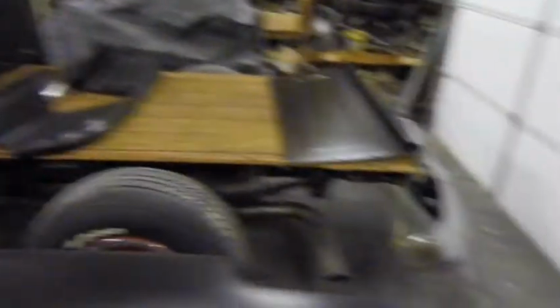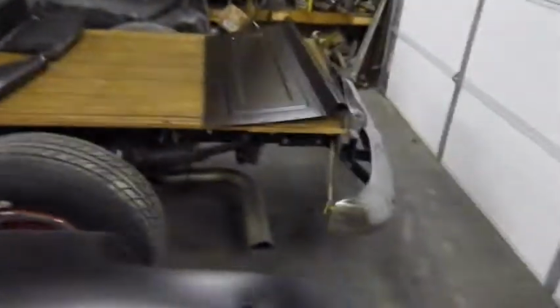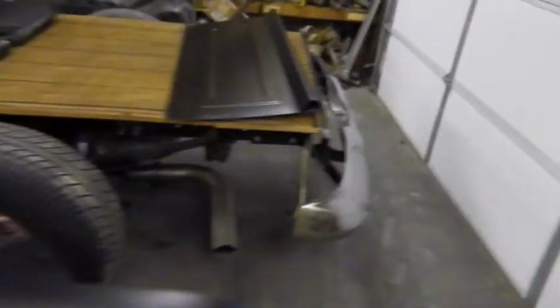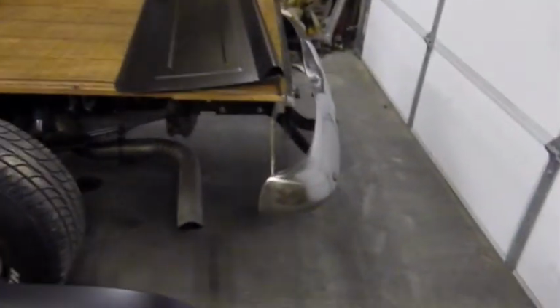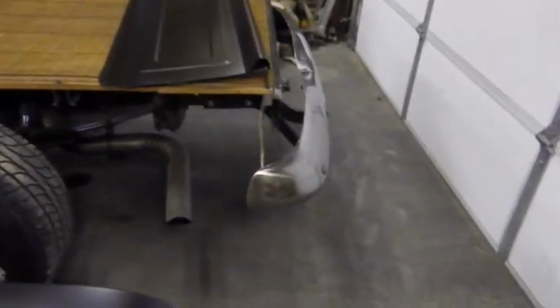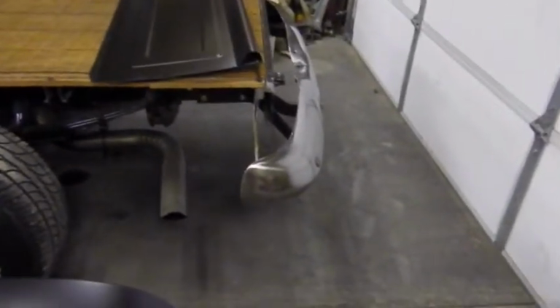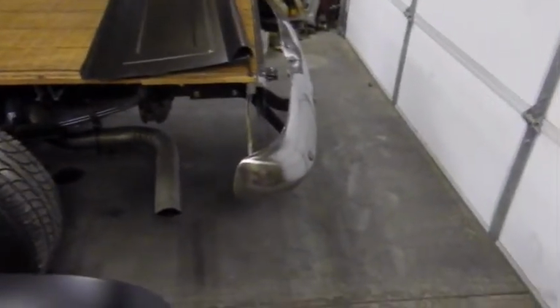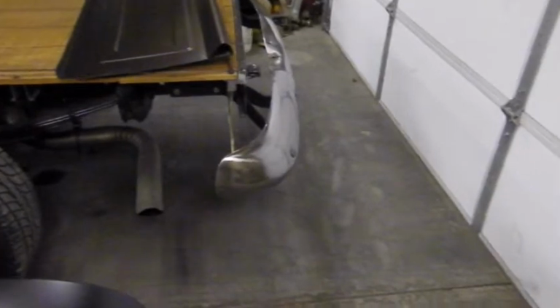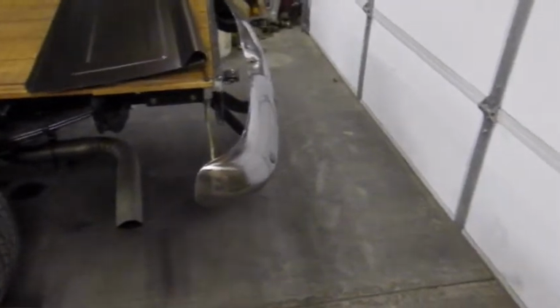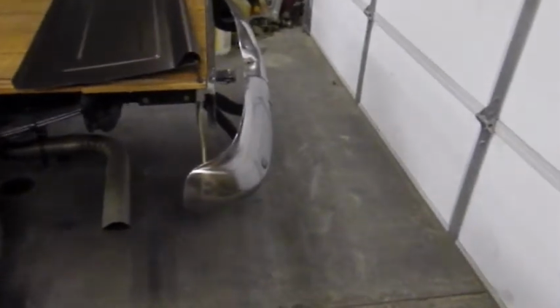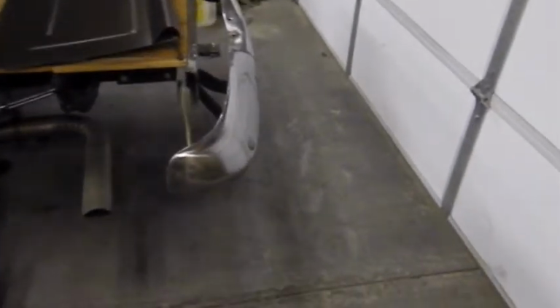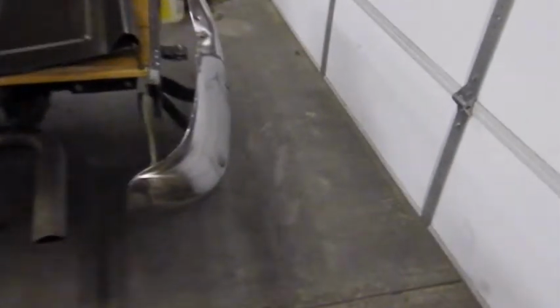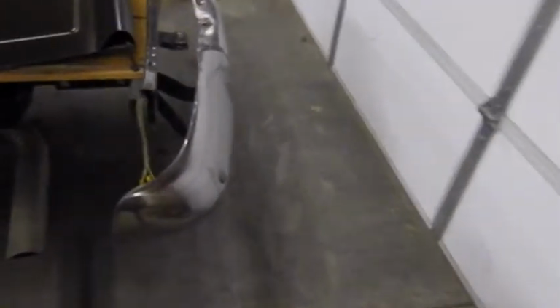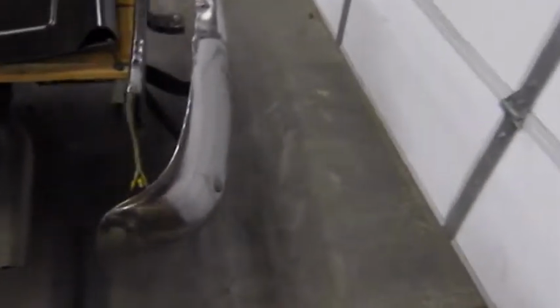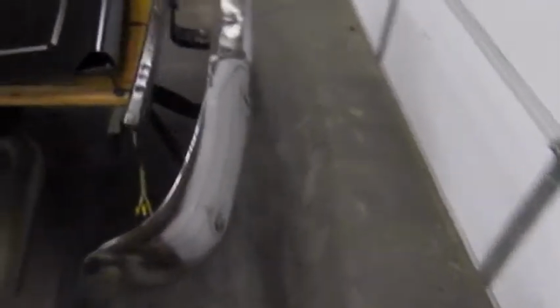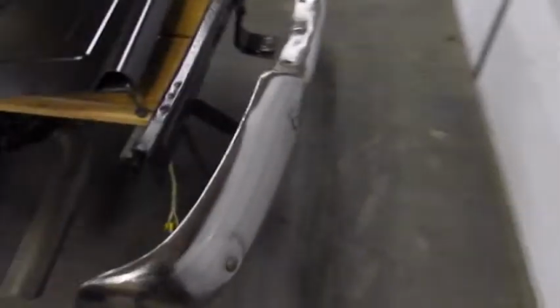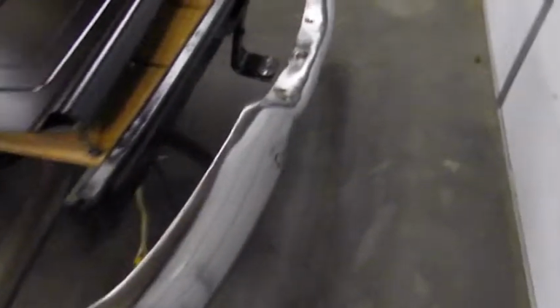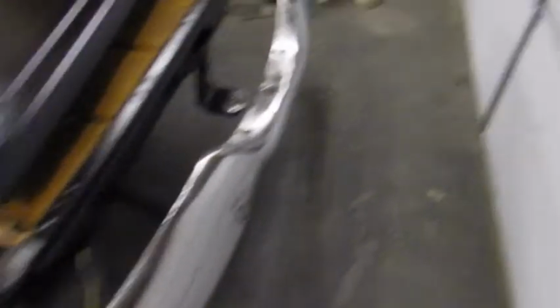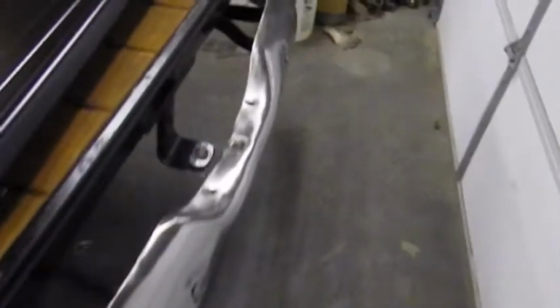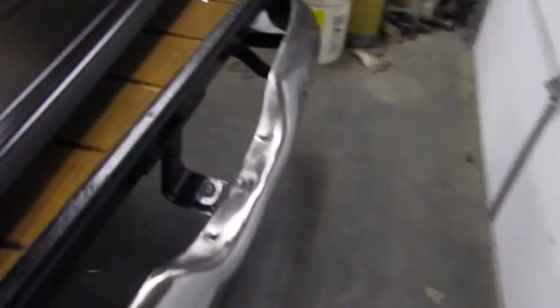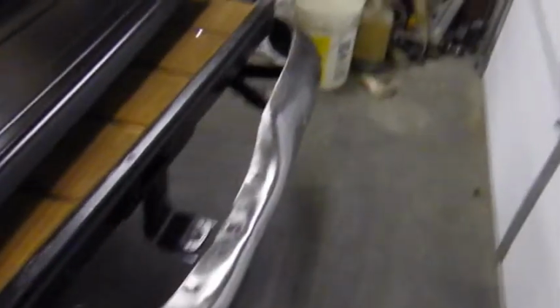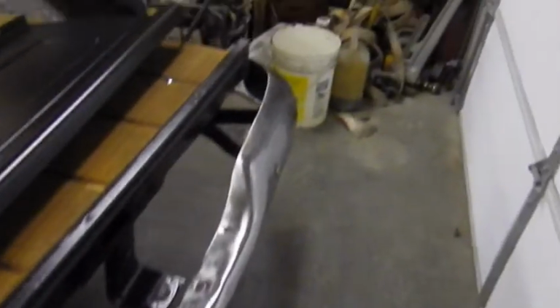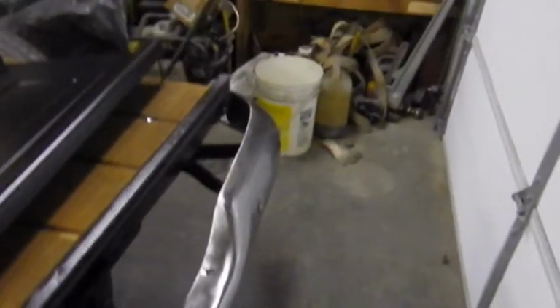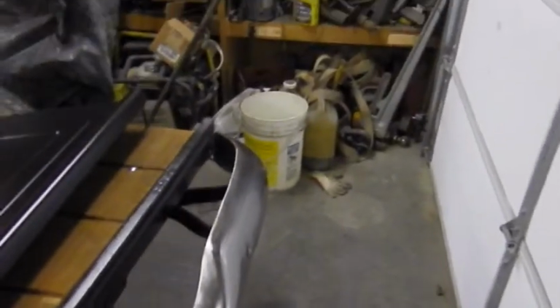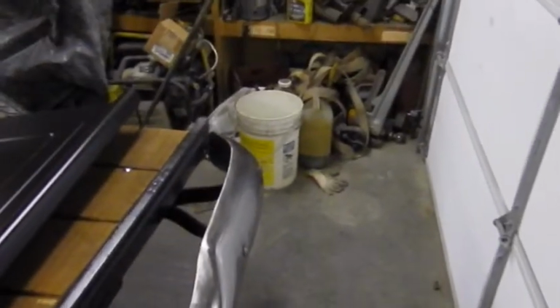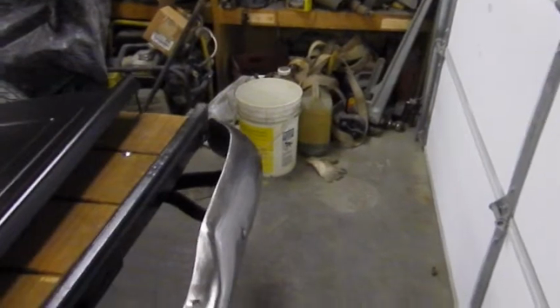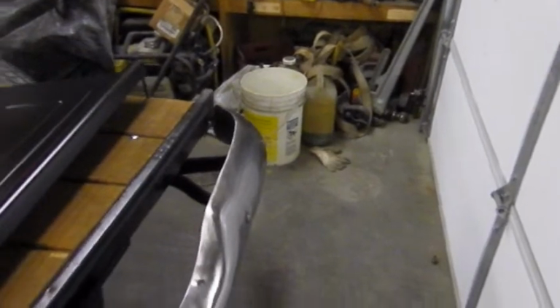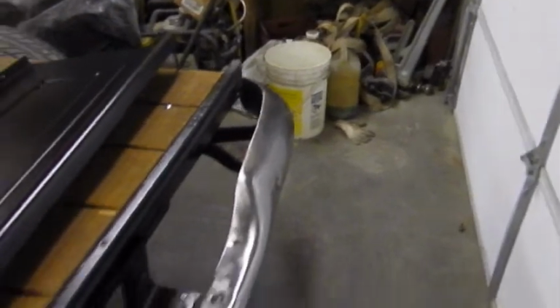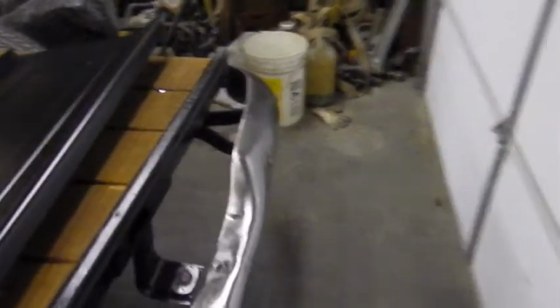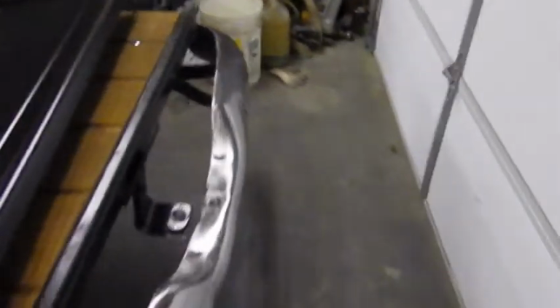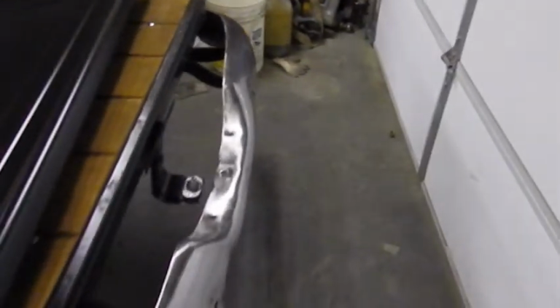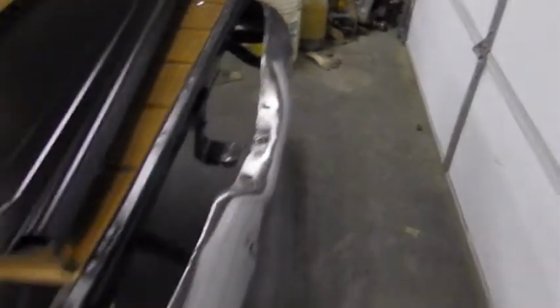Most of you guys know that, but I guess I got some new subscribers that haven't seen it yet. Front and rear bumpers were trashed, and hey, the wrinkles just add that little bit of sparkle.